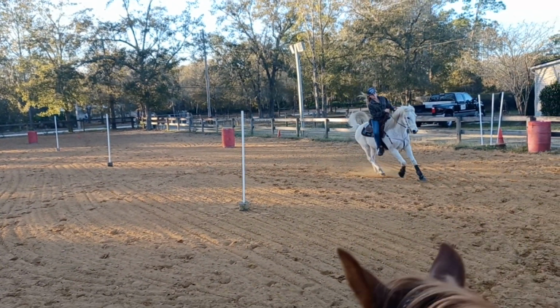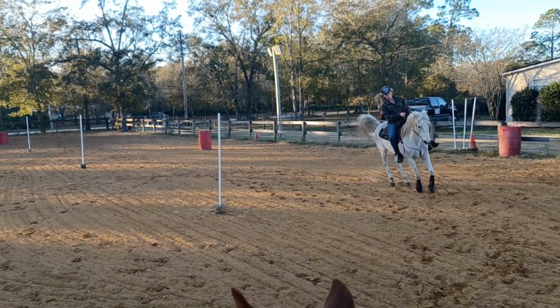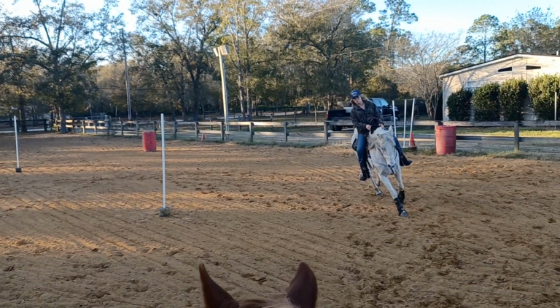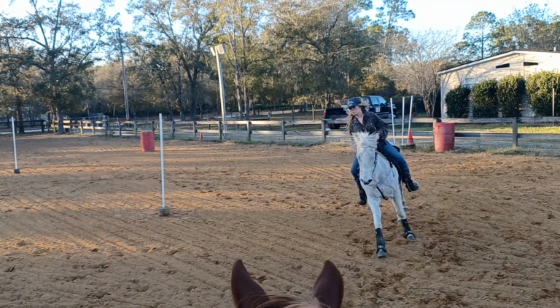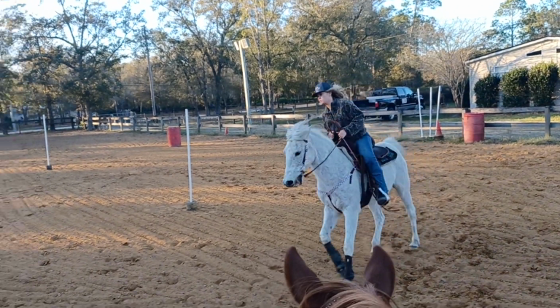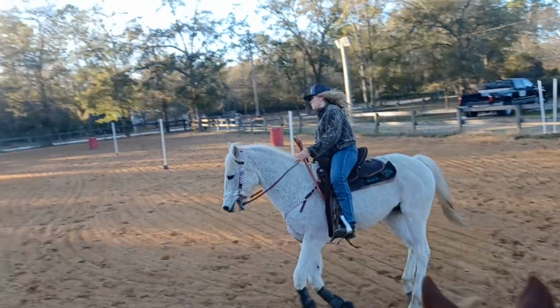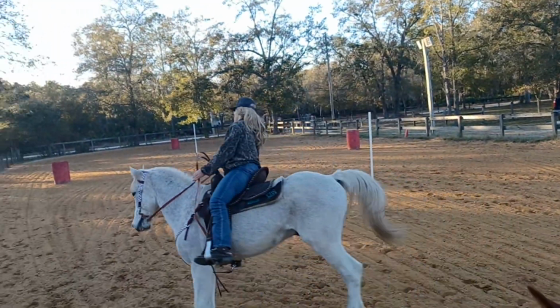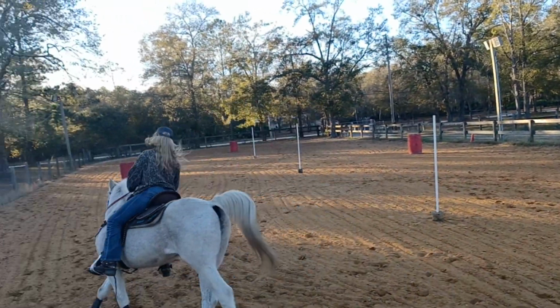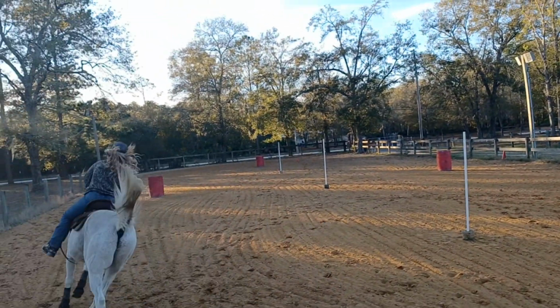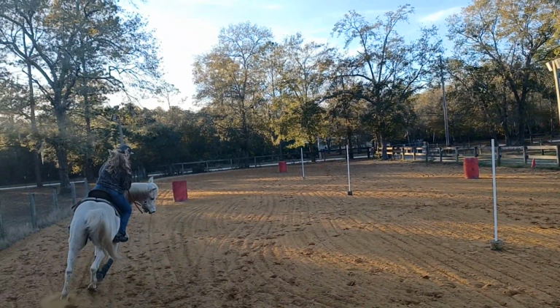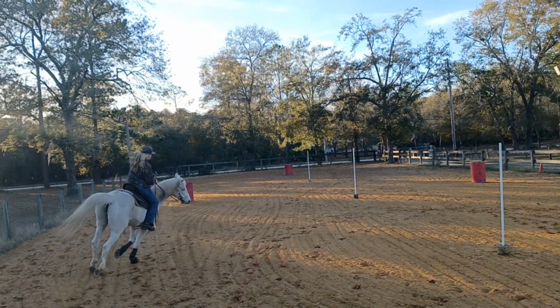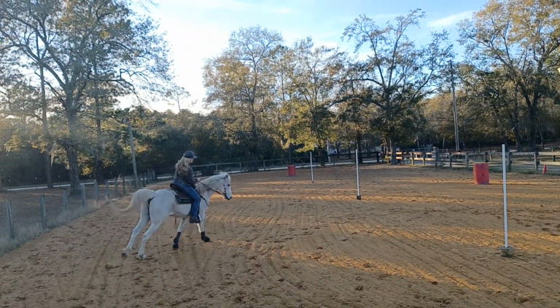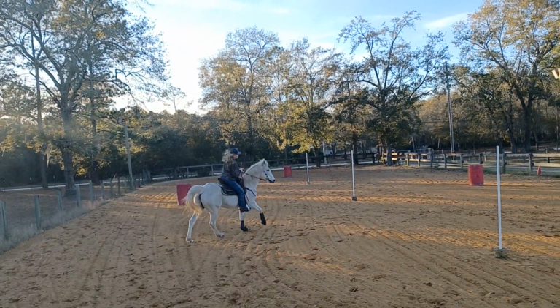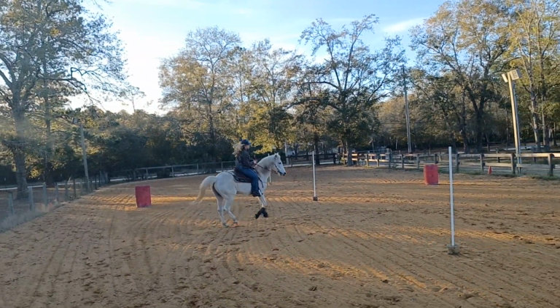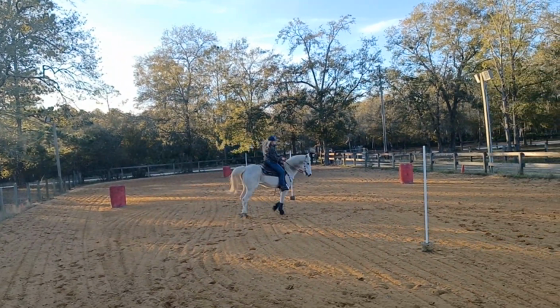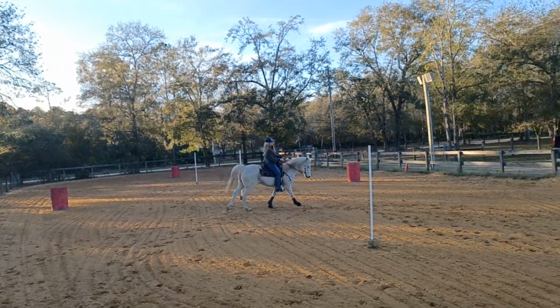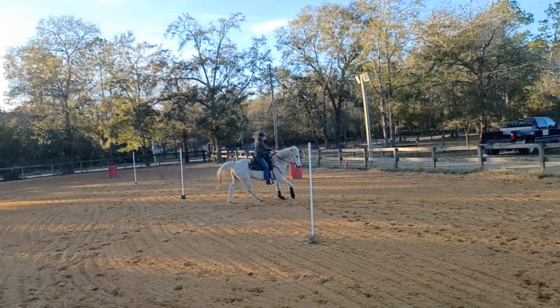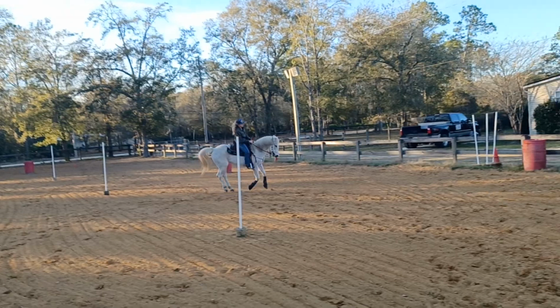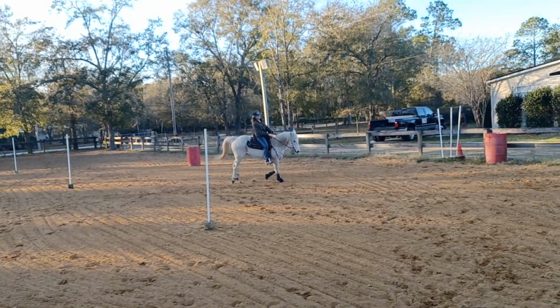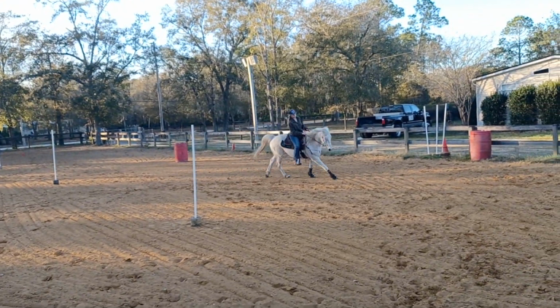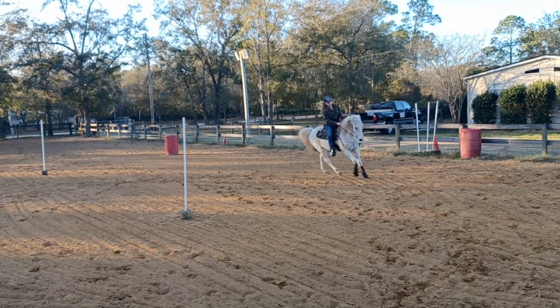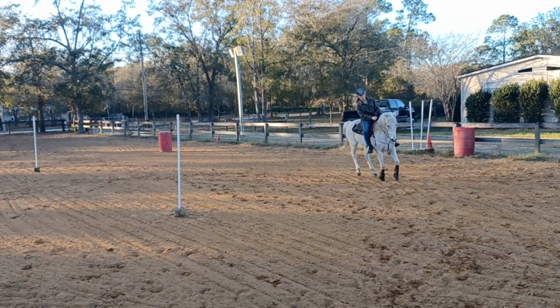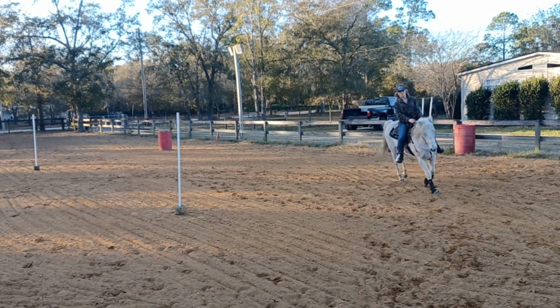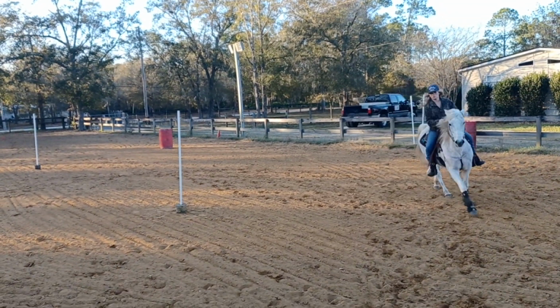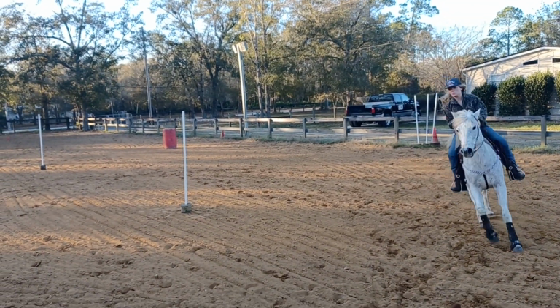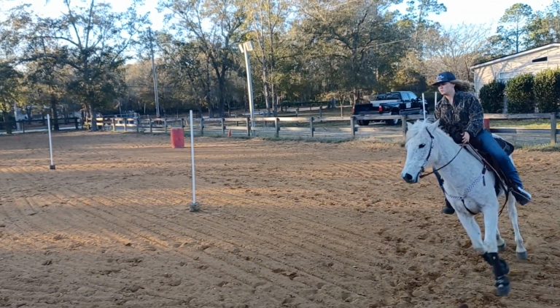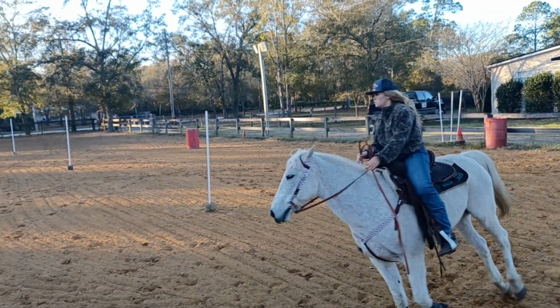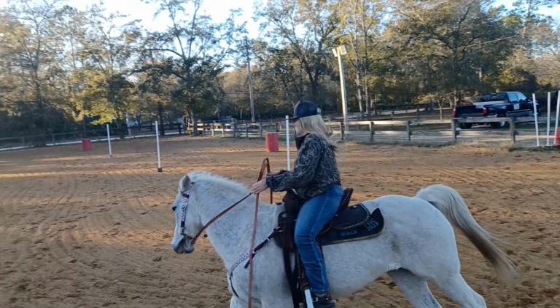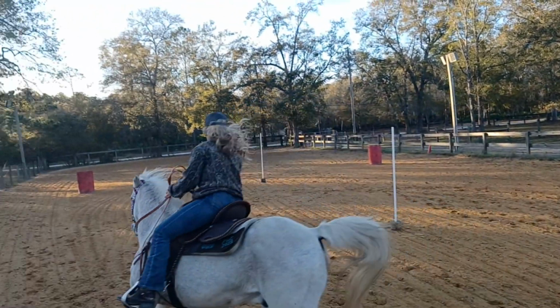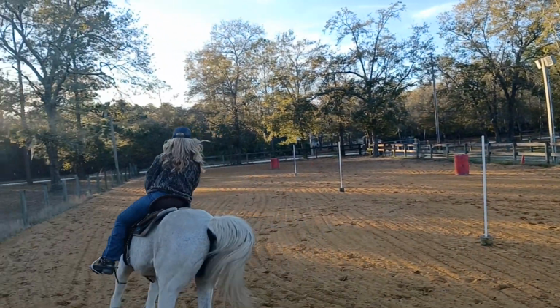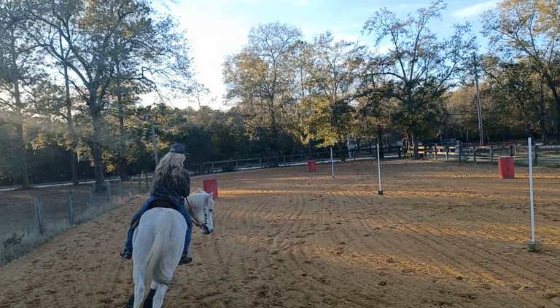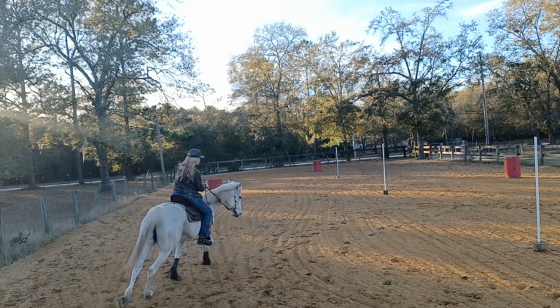There it is. Good boy. A little inside leg when he feels stiff. And if he feels like he's drifting, inside hand, outside leg. Just look at your quarter turn. Turn your inside hip and shoulder. Sitting back, sit deep on your pockets.